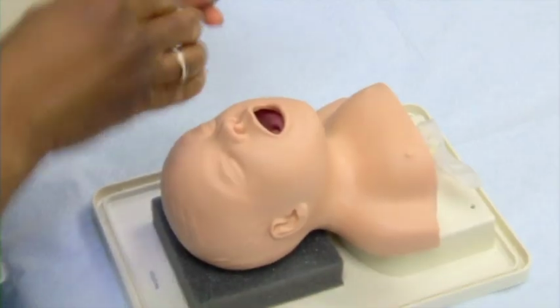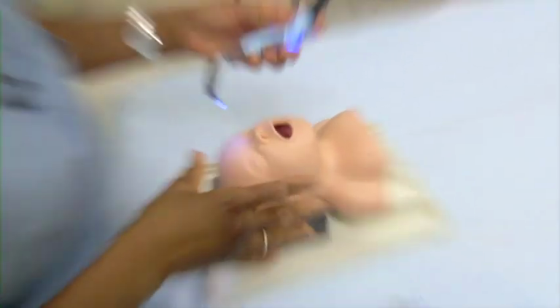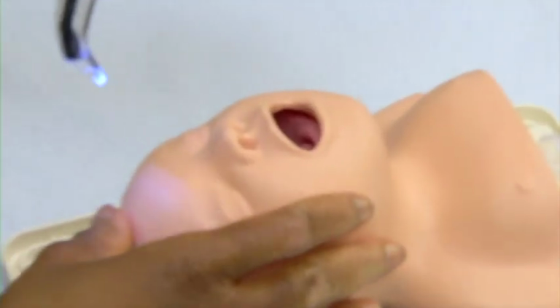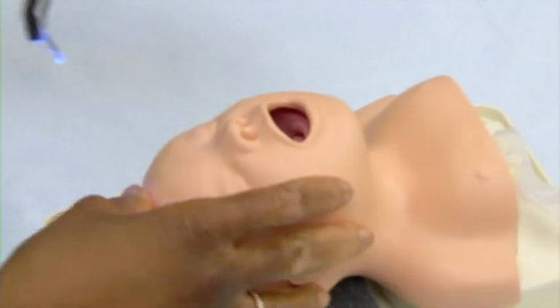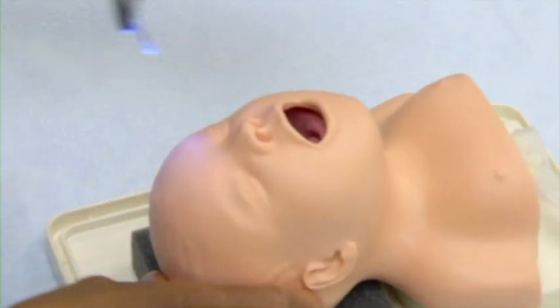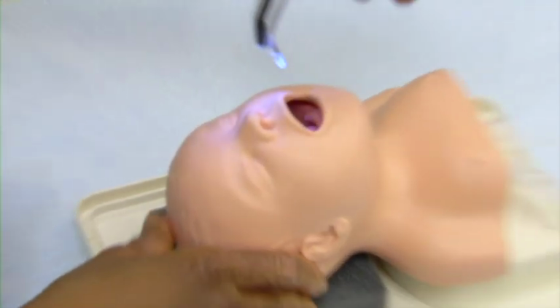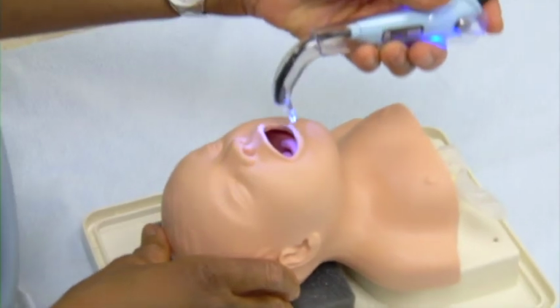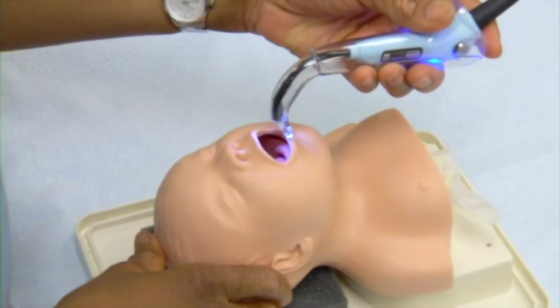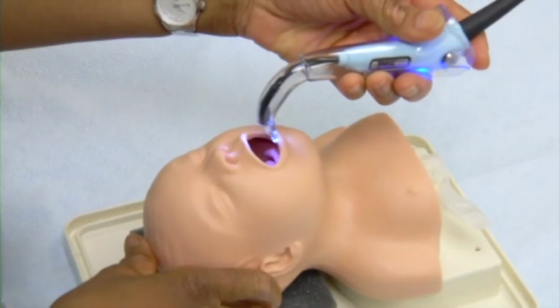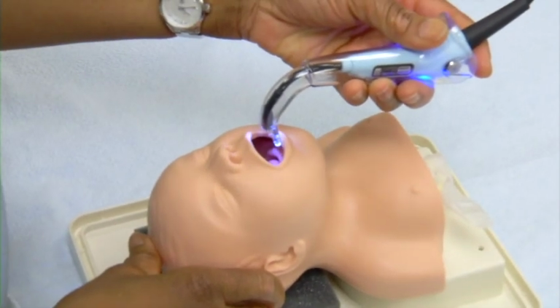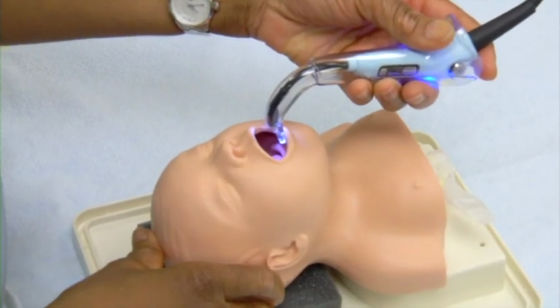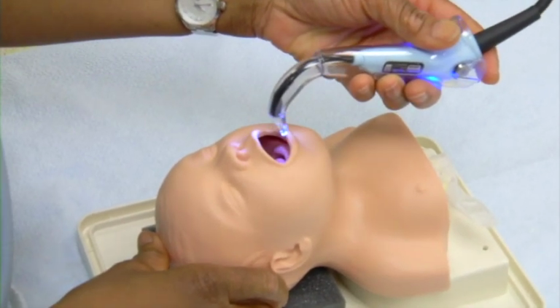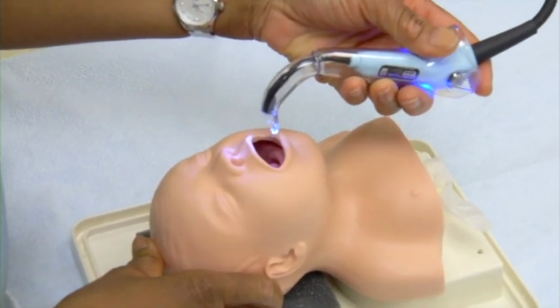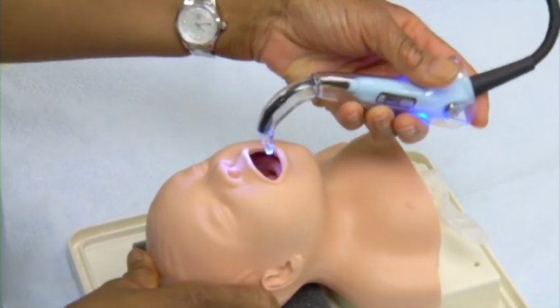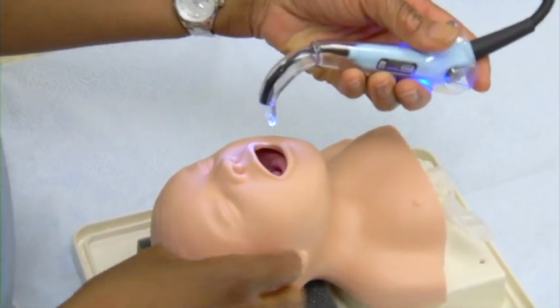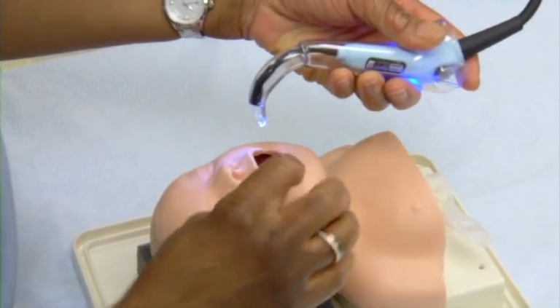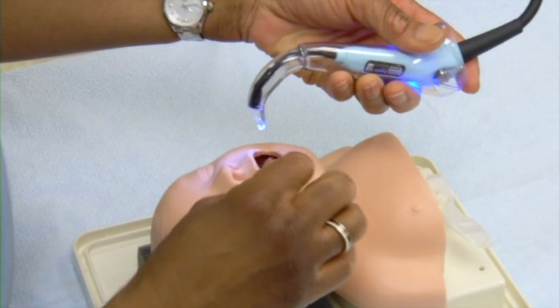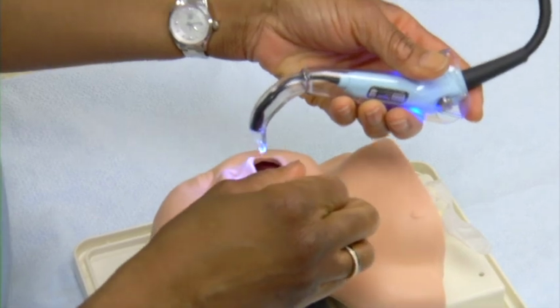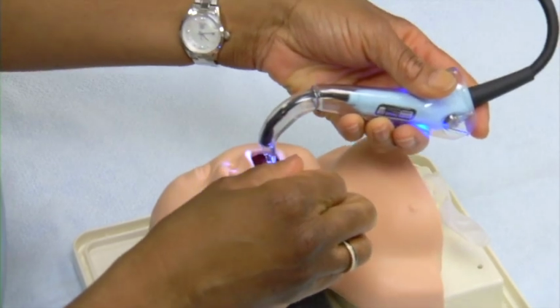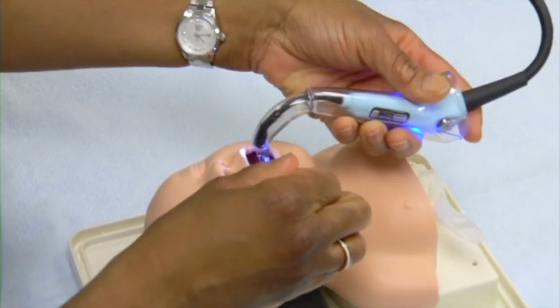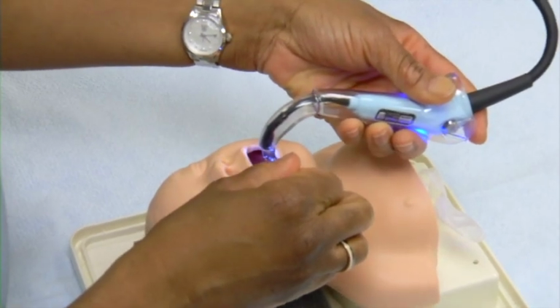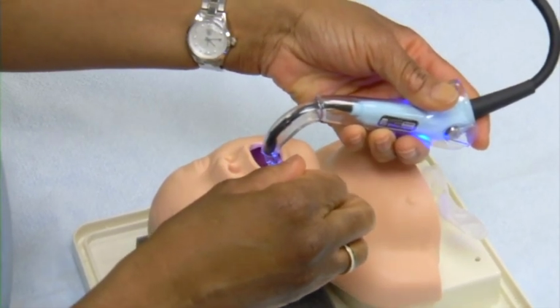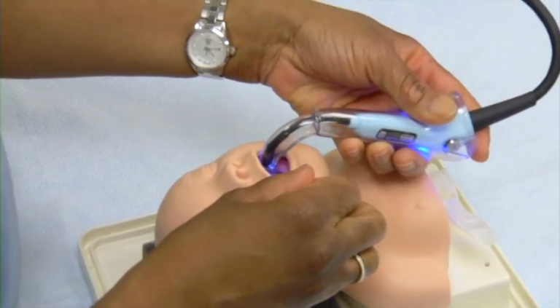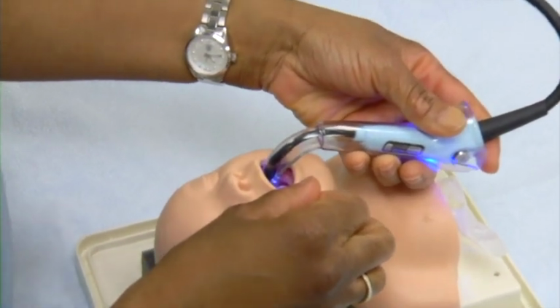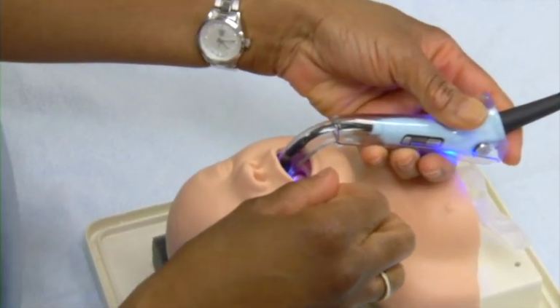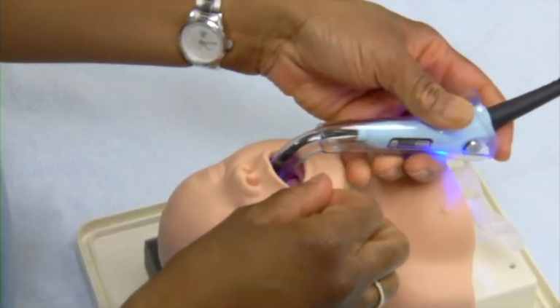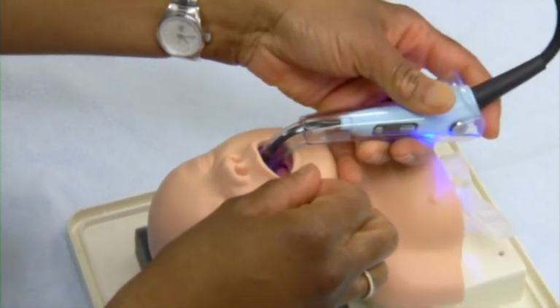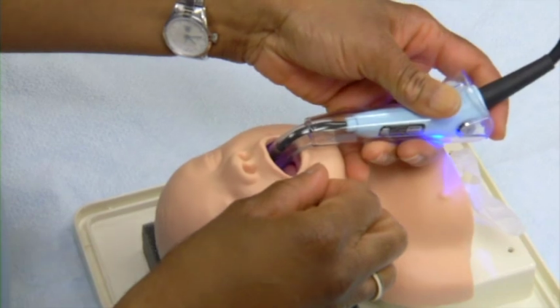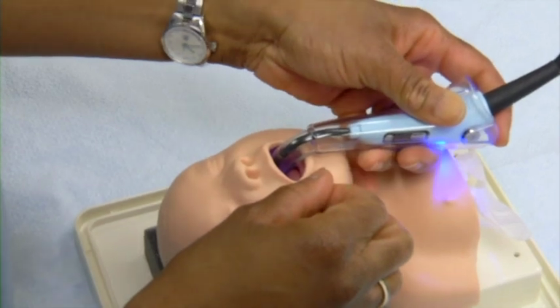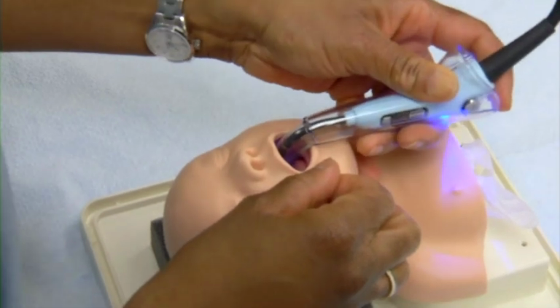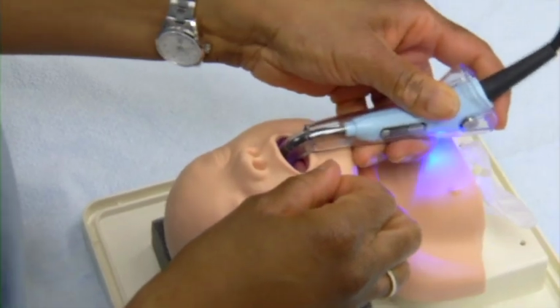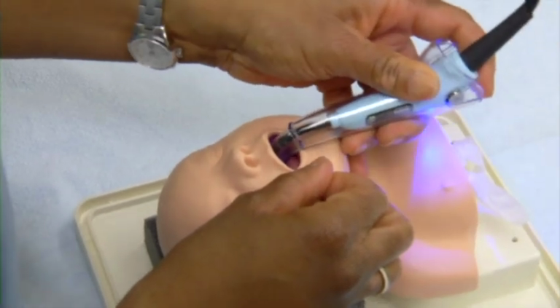Here are some tips for the infant who may have a small mouth opening. The technique is to scissor the mouth open as much as possible and to put your blade in midline without a sweep of the tongue.